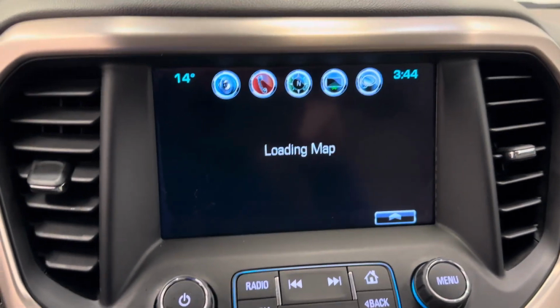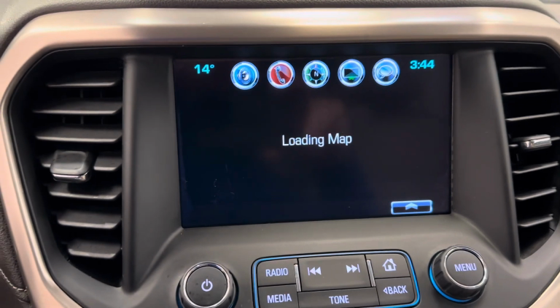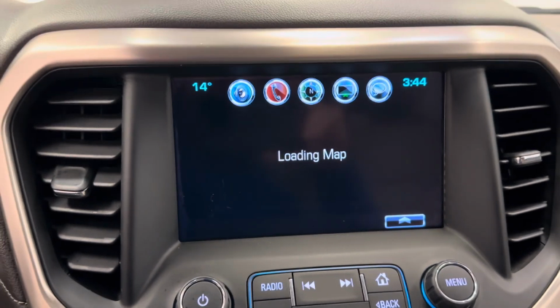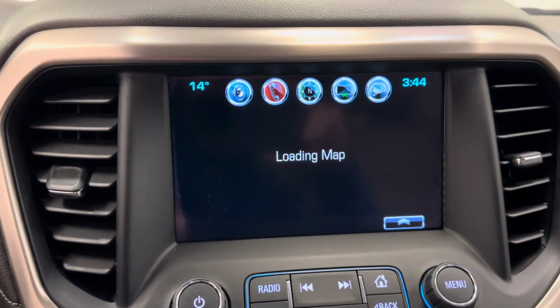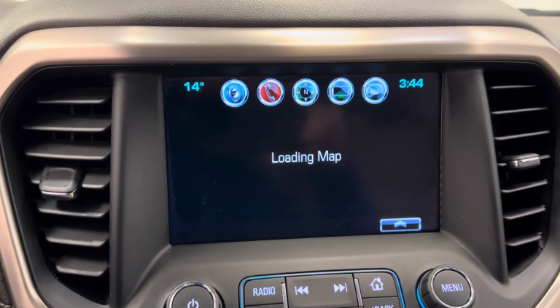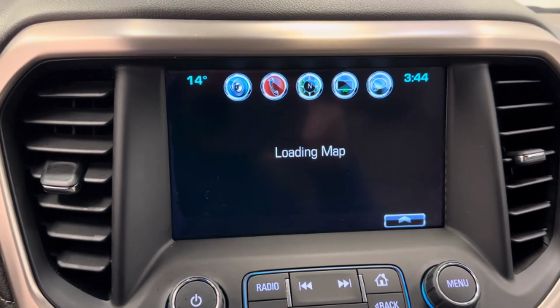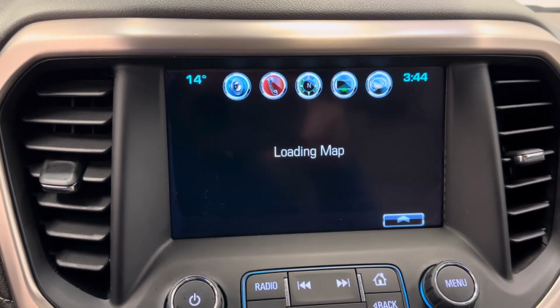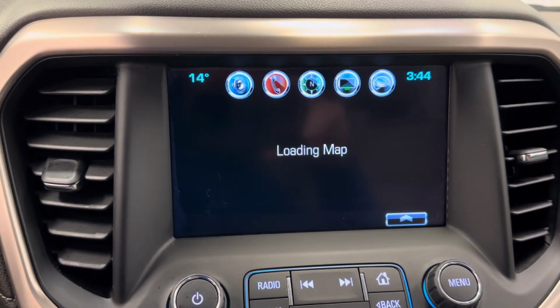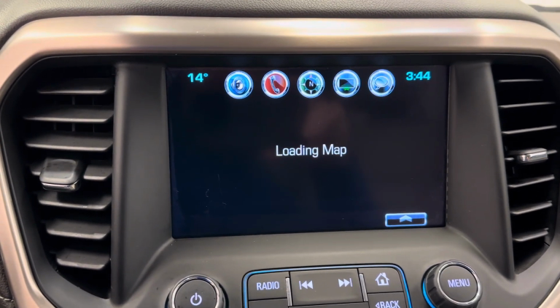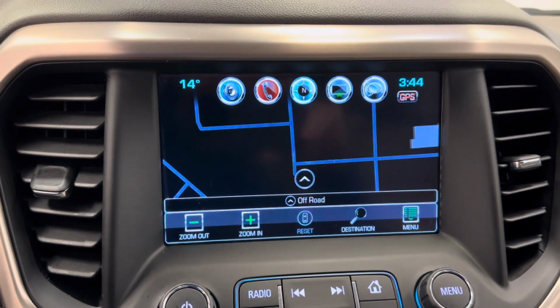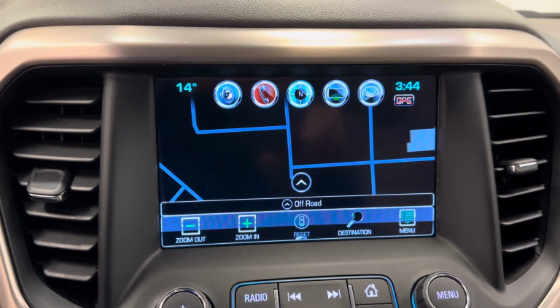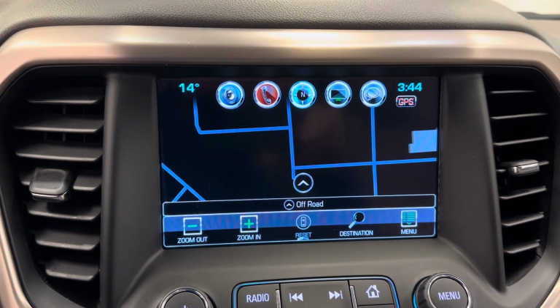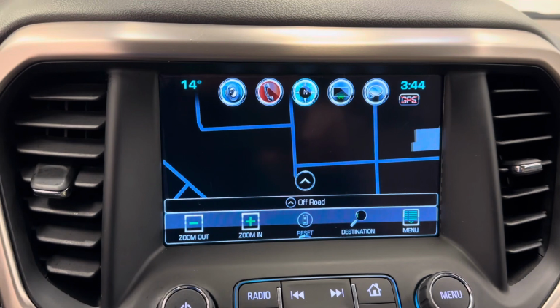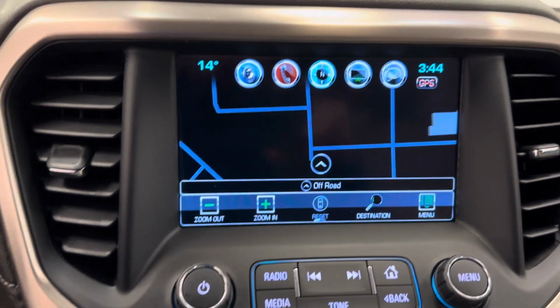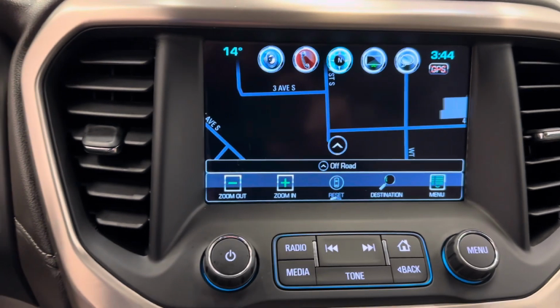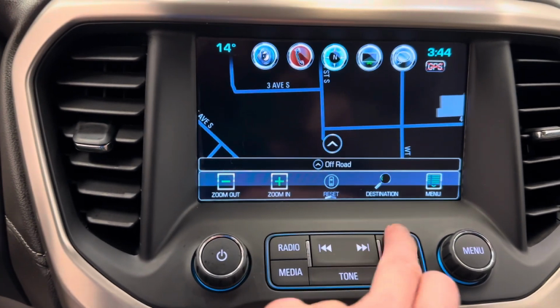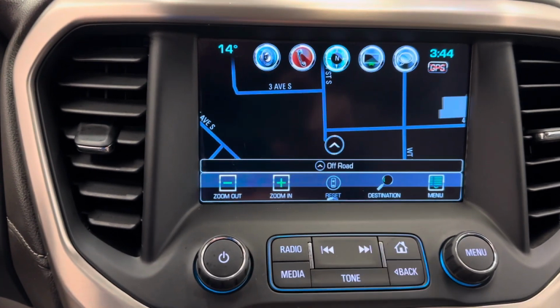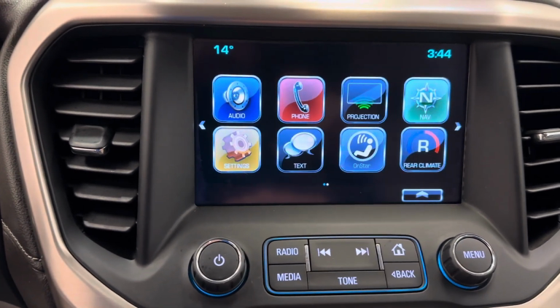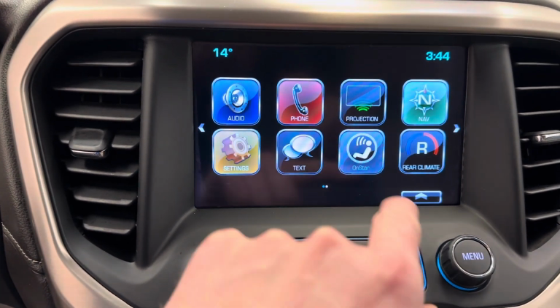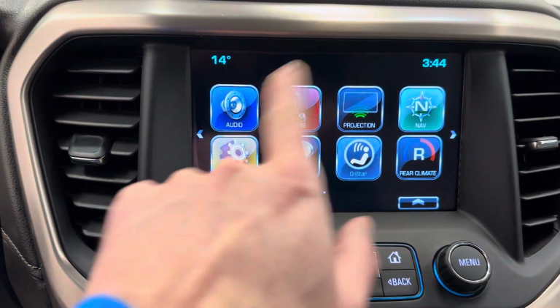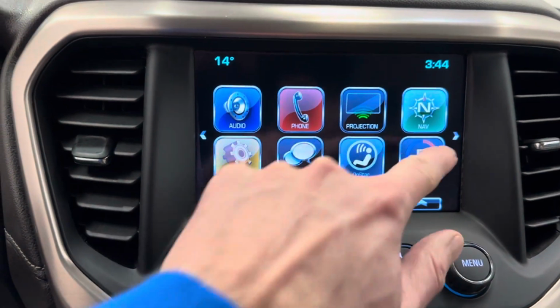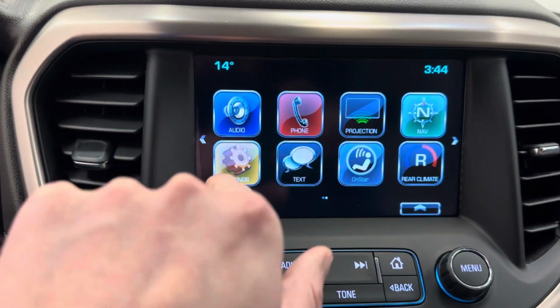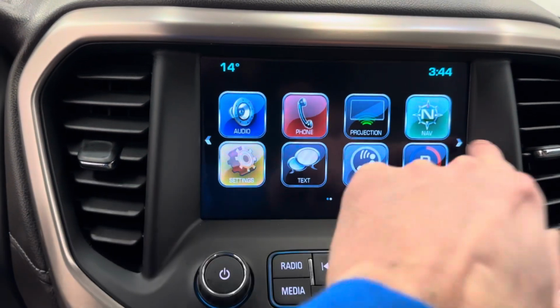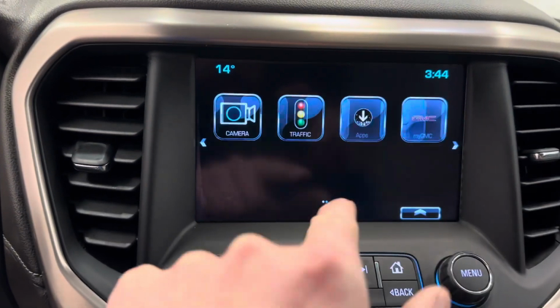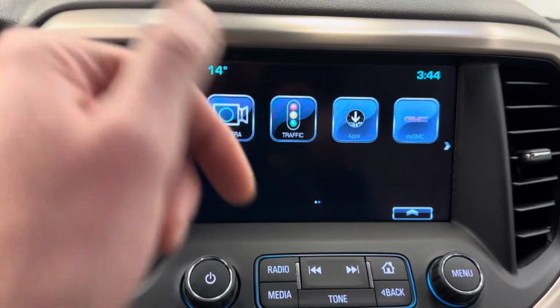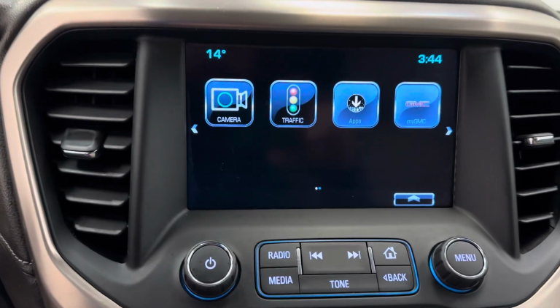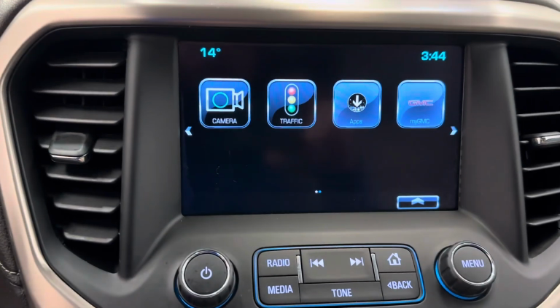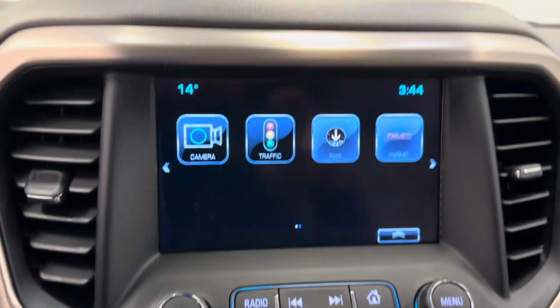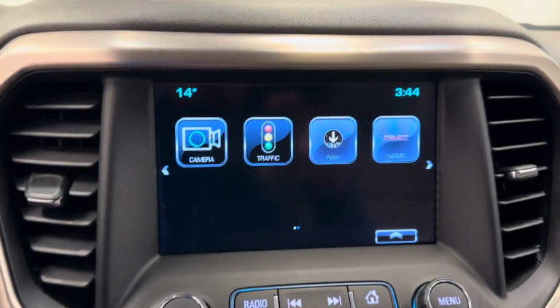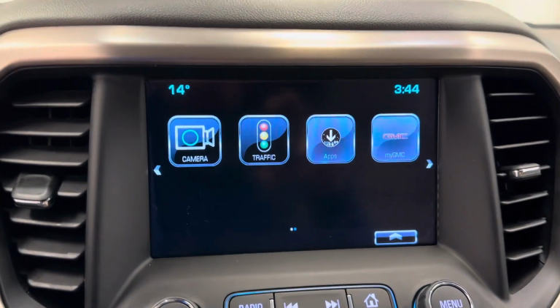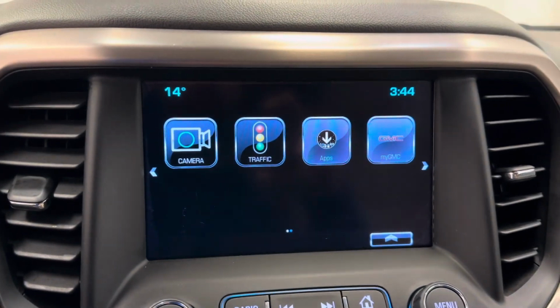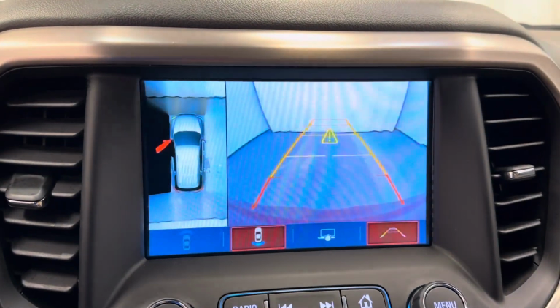Infotainment: this vehicle does come with navigation. There we go. OnStar, hook up your phone, Bluetooth. Also has a reverse camera.